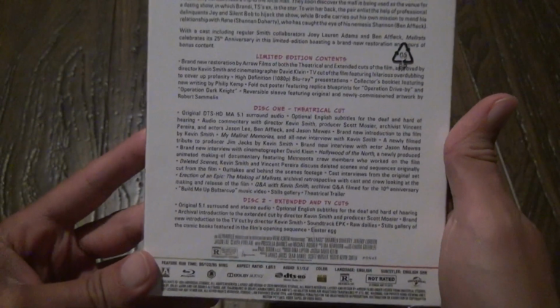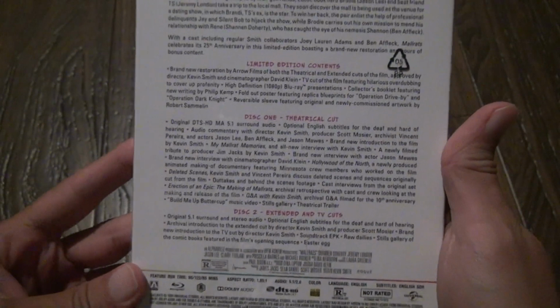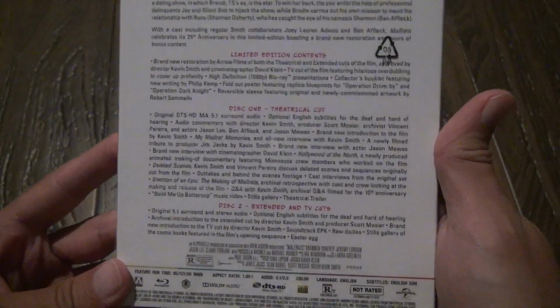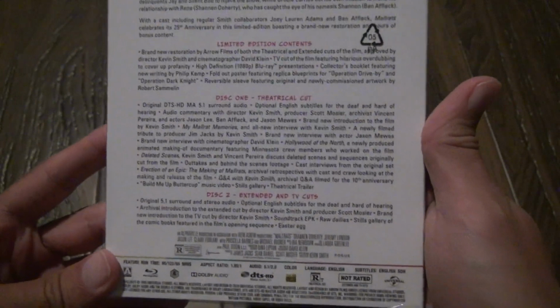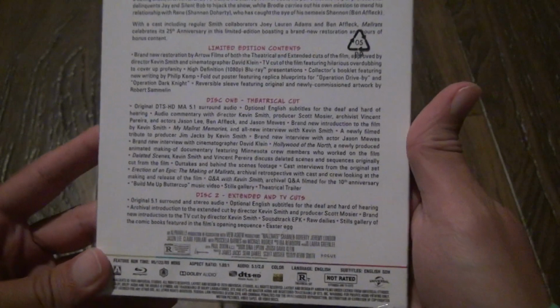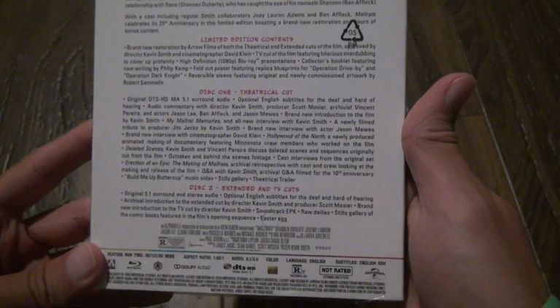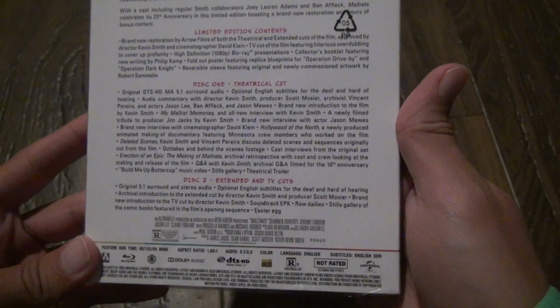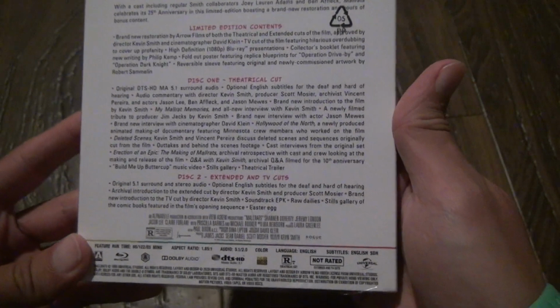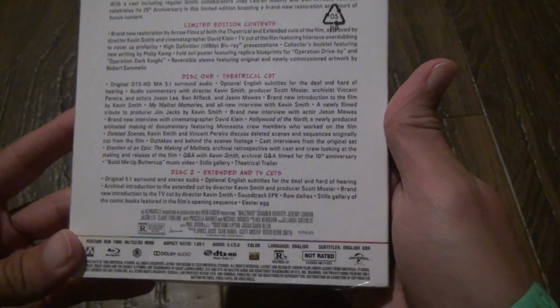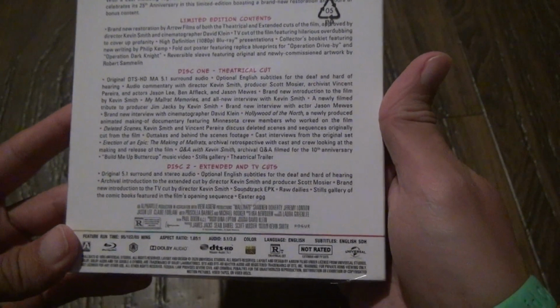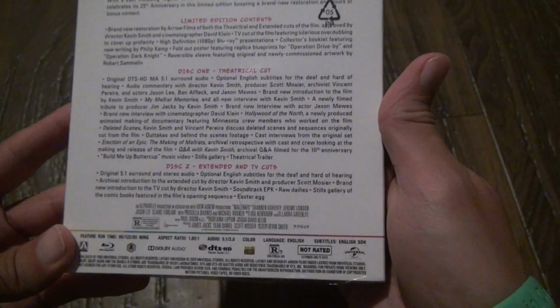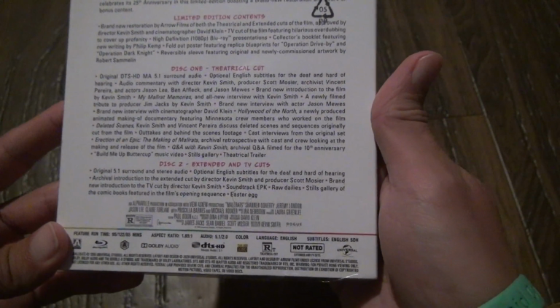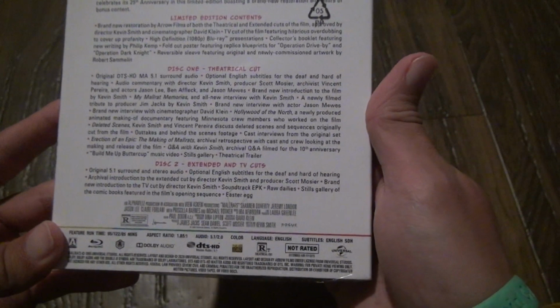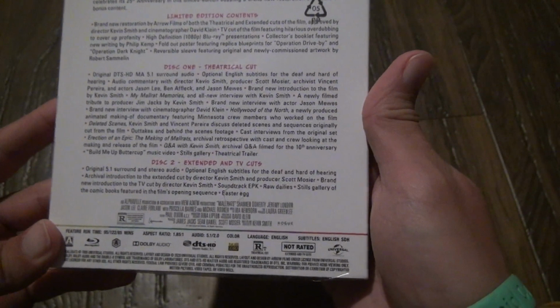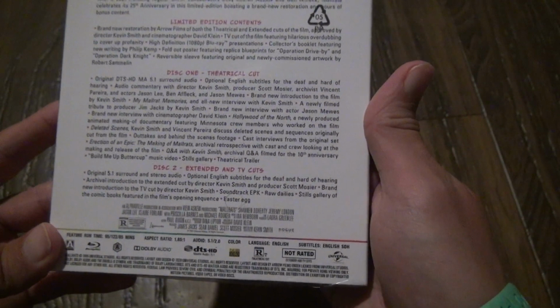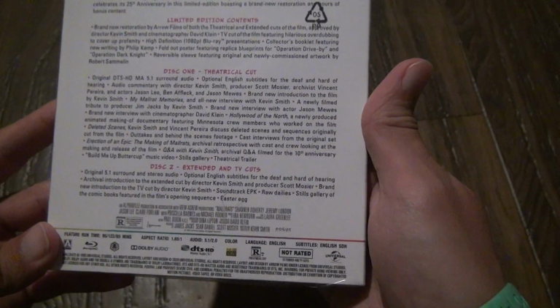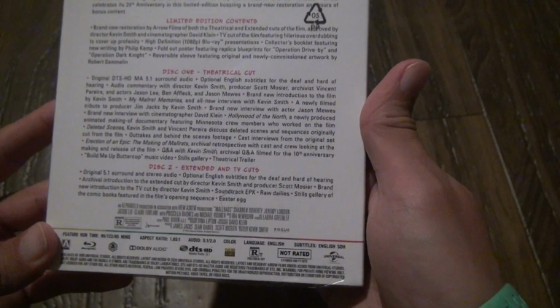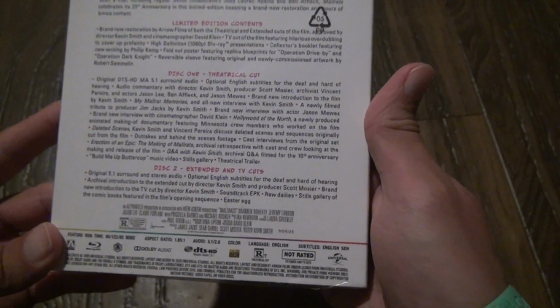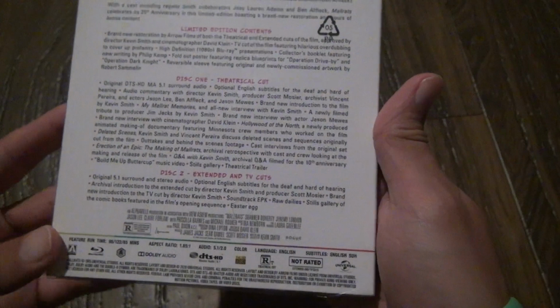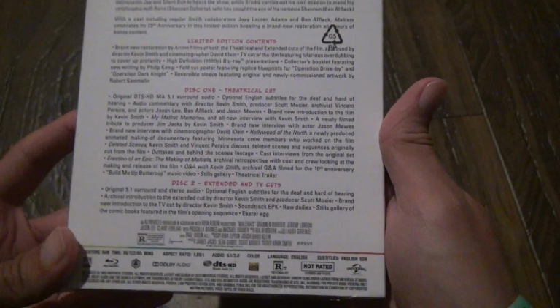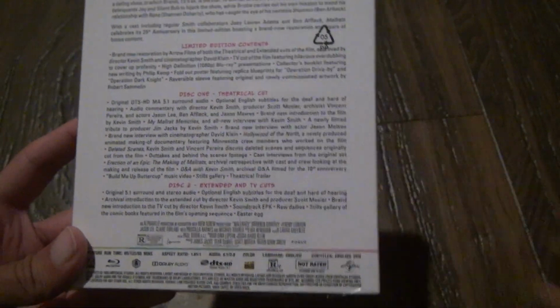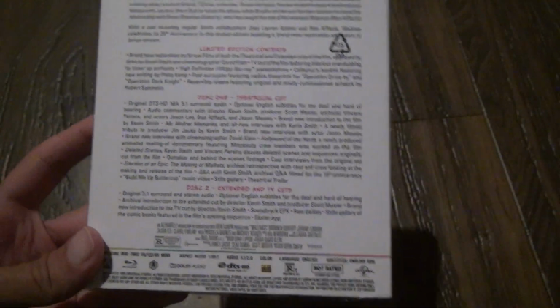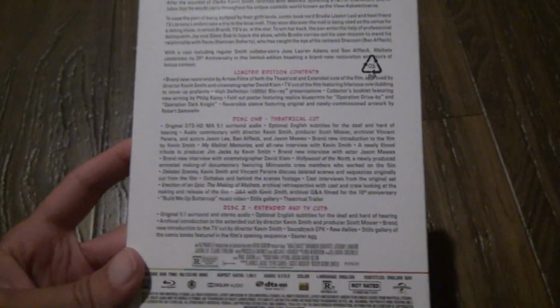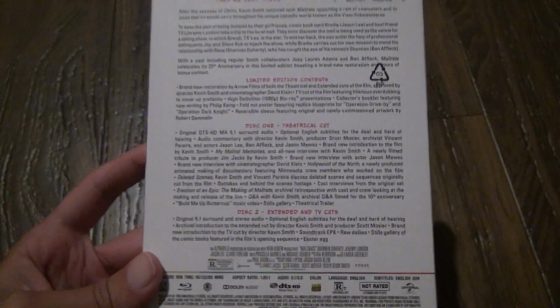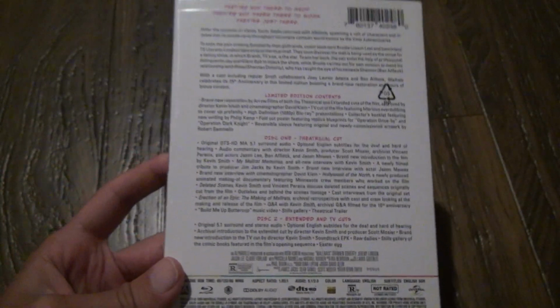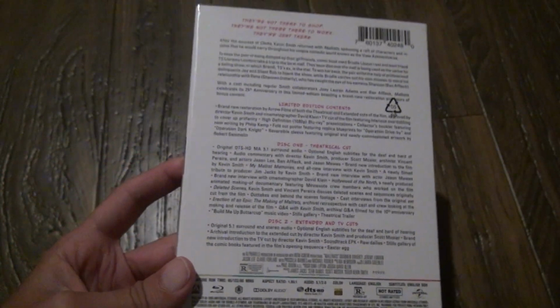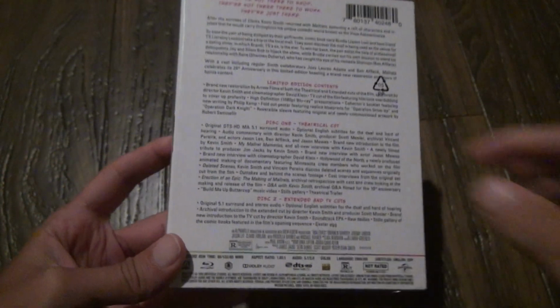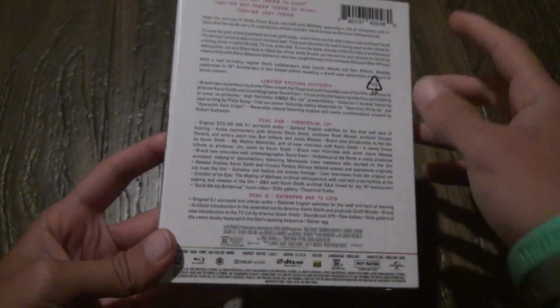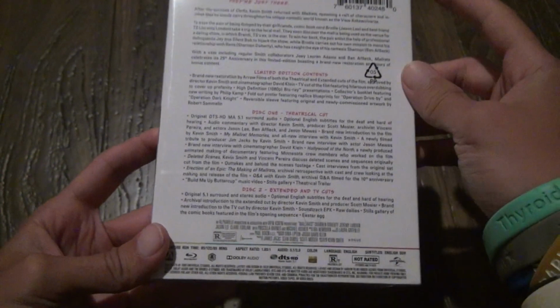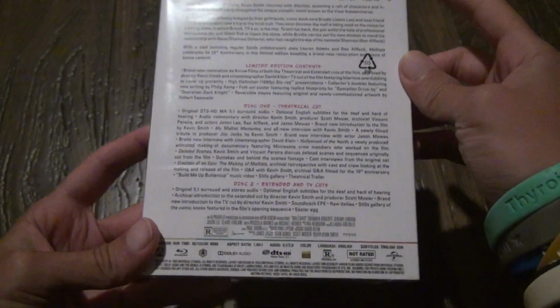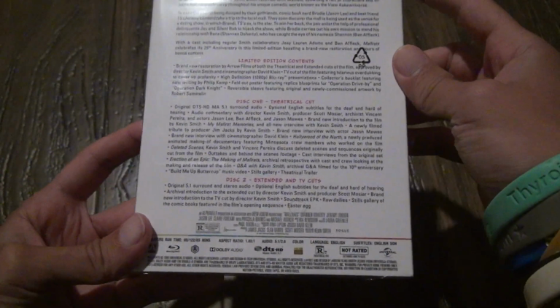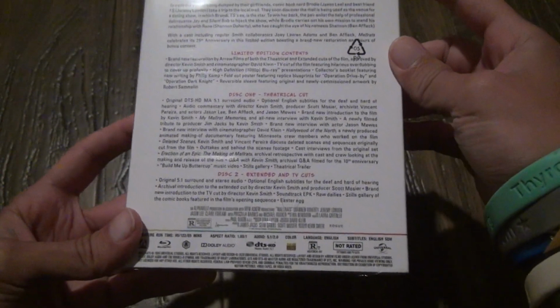You look on the back — there are two discs that come with this. So there's a lot of extras and stuff that you'll really enjoy.